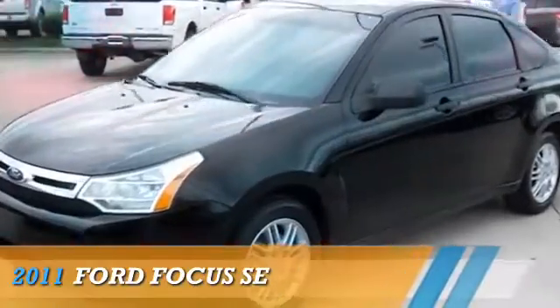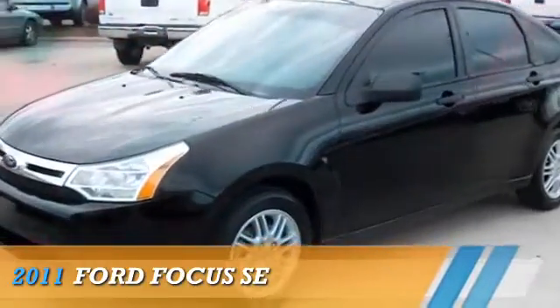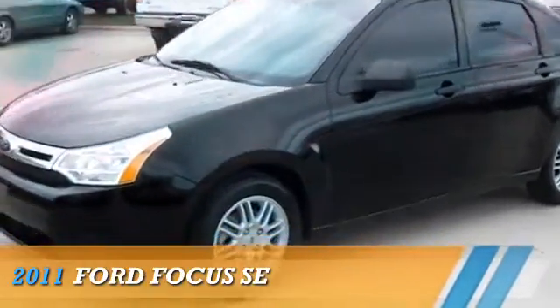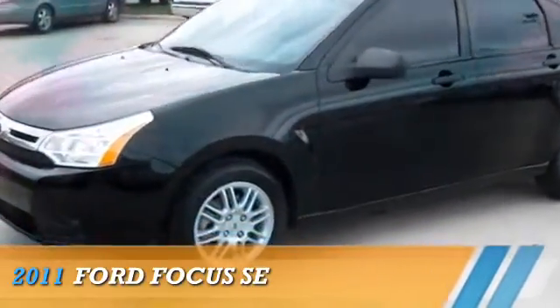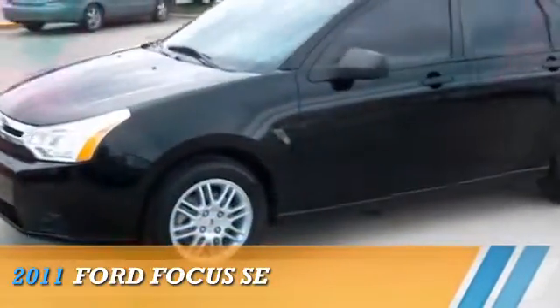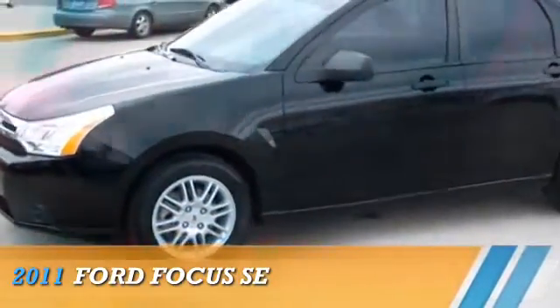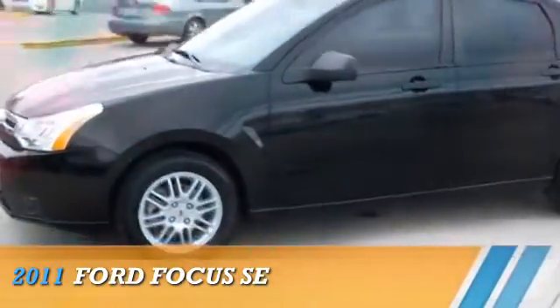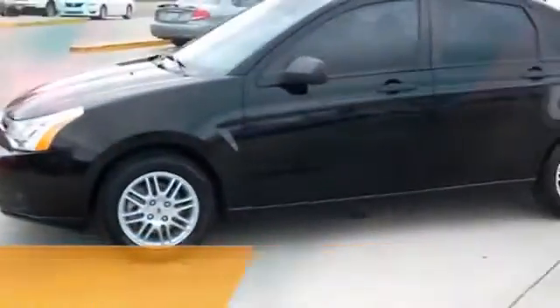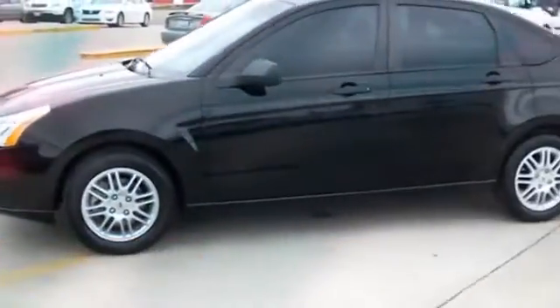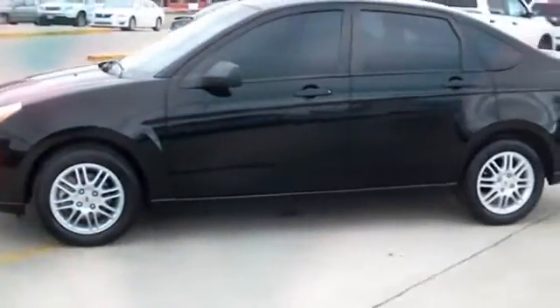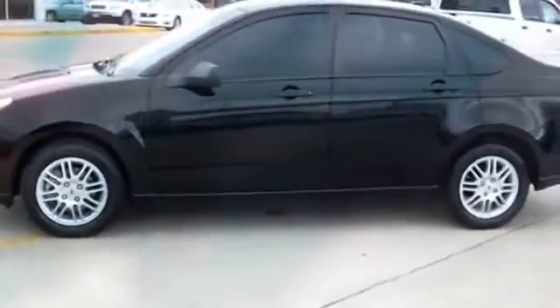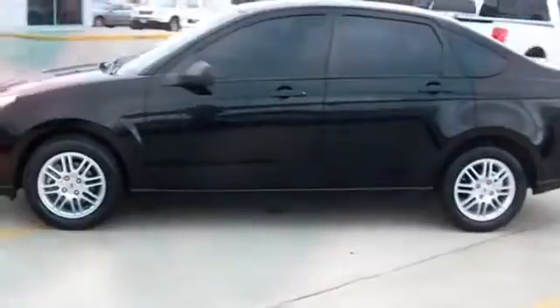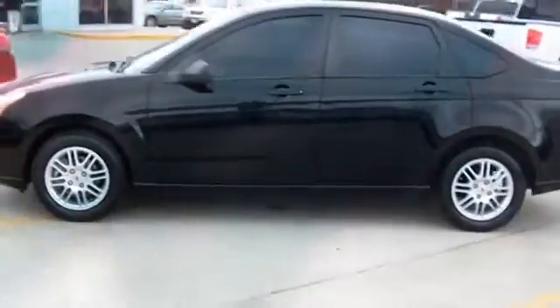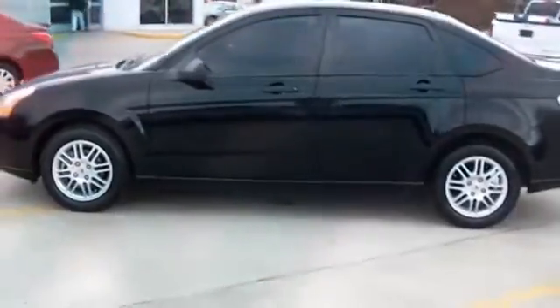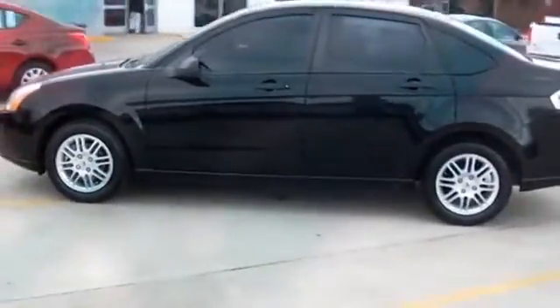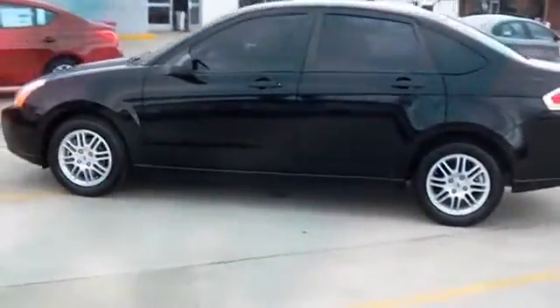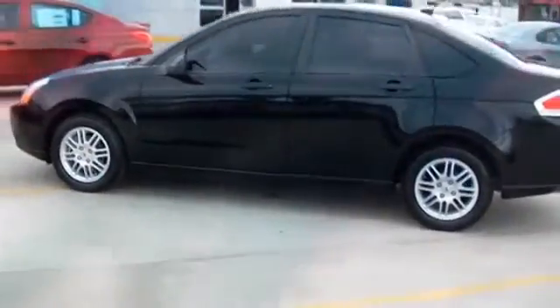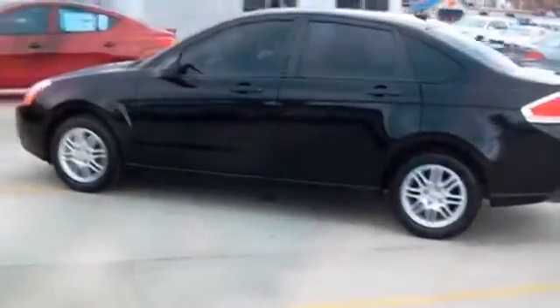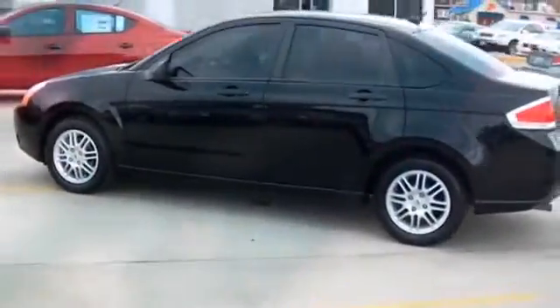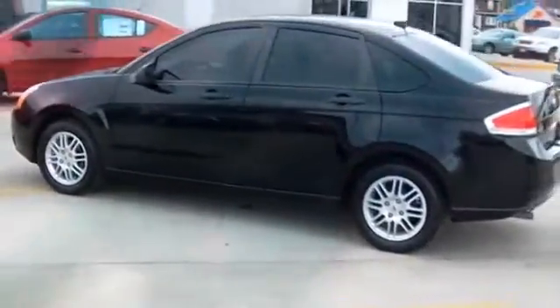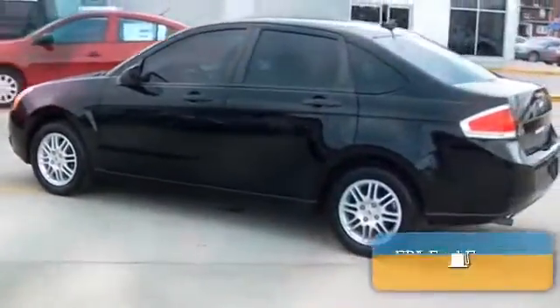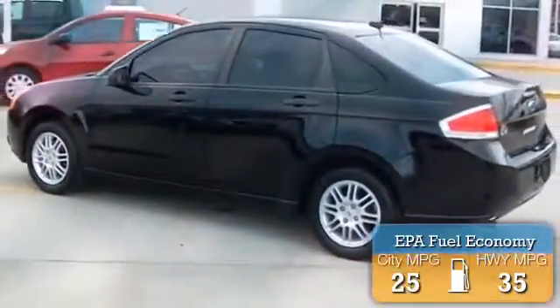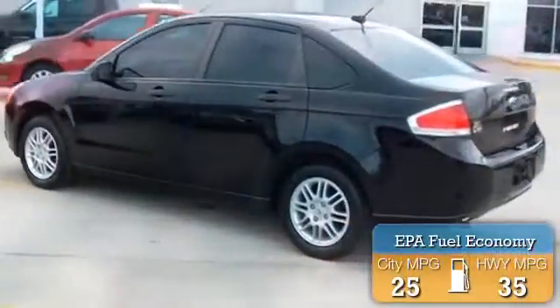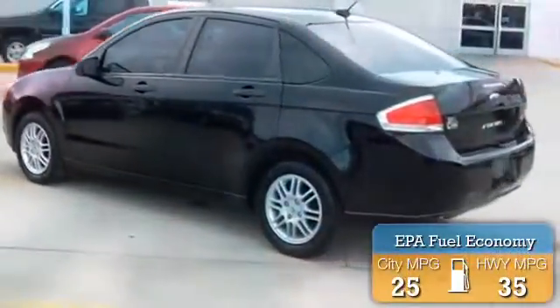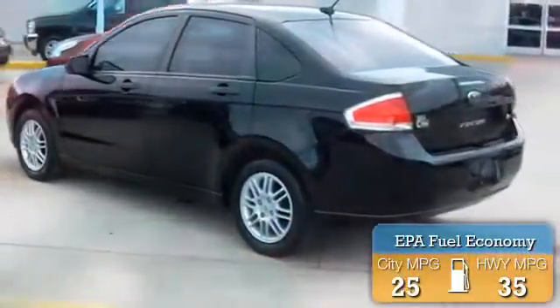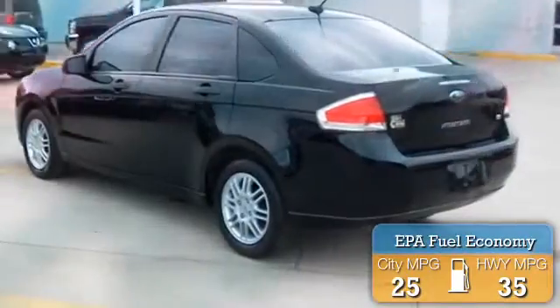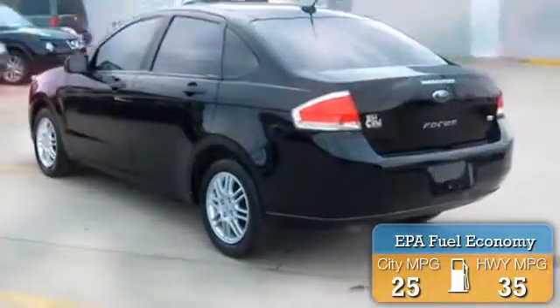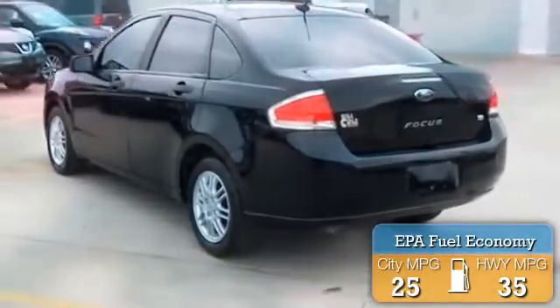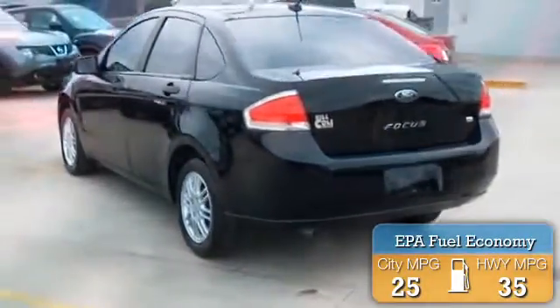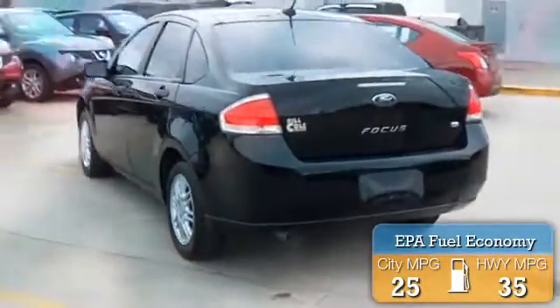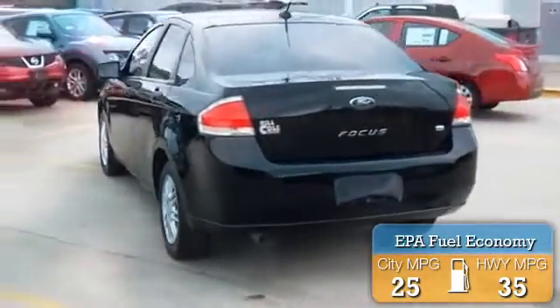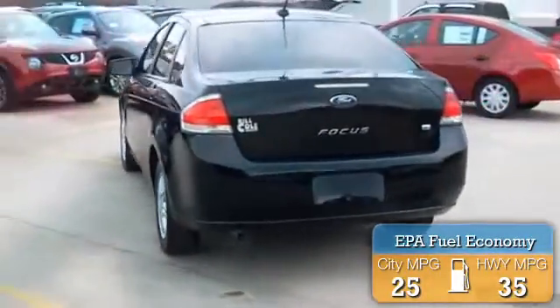Presenting the 2011 Ford Focus. It's powered by Front Wheel Drive and a two-liter four-cylinder engine. Great fuel efficiency saves you money by requiring fewer trips to the gas station.